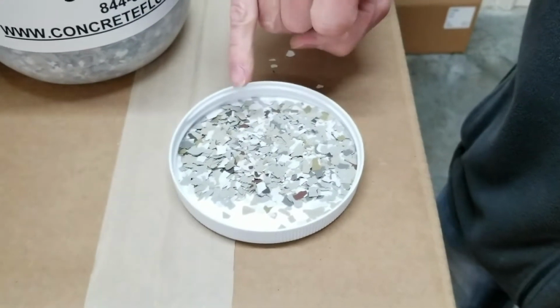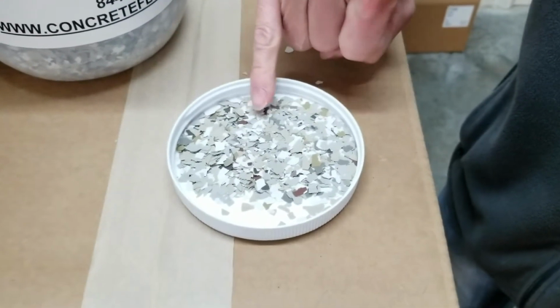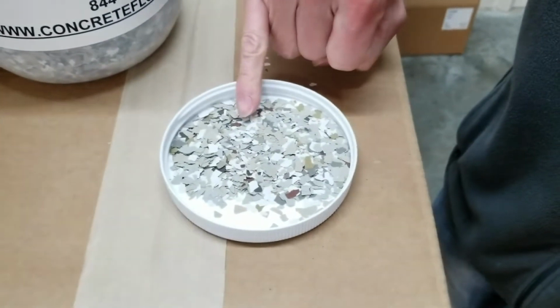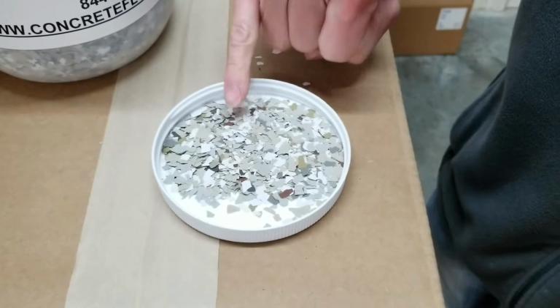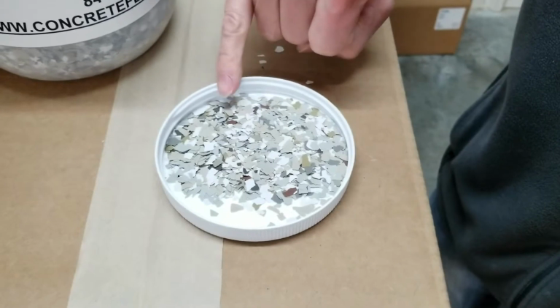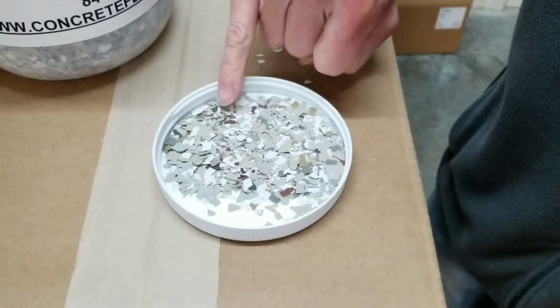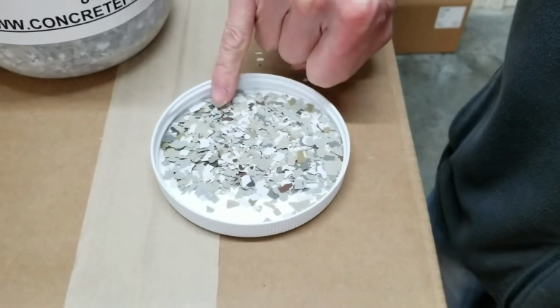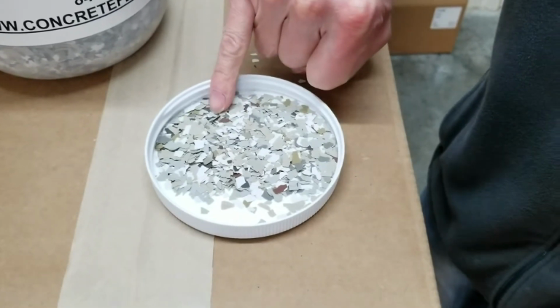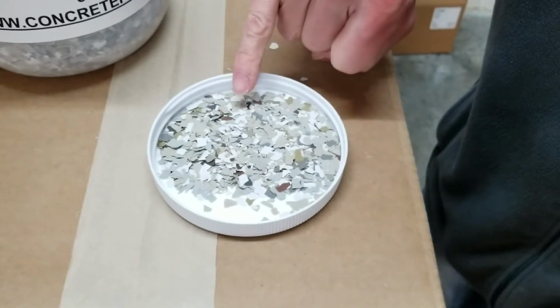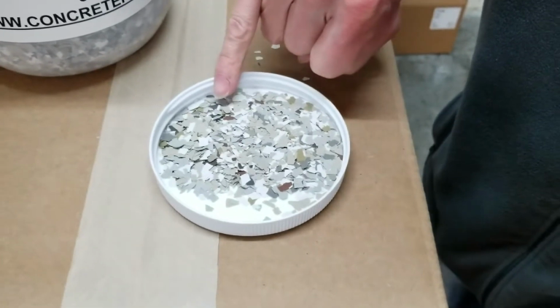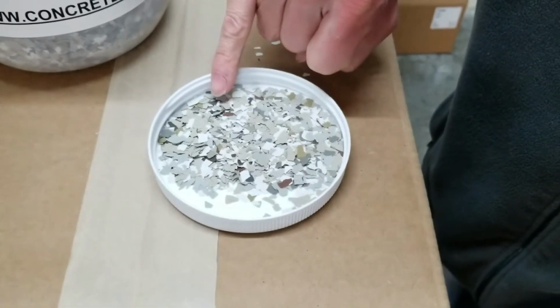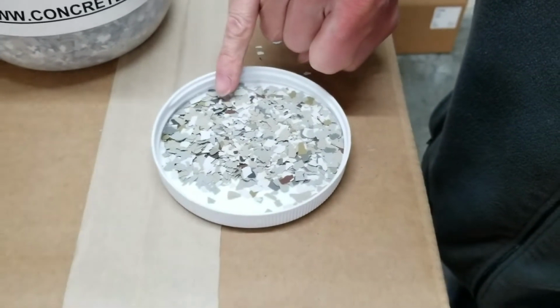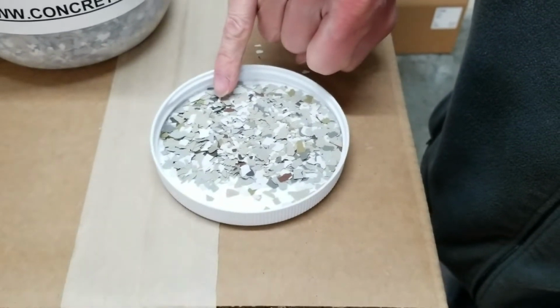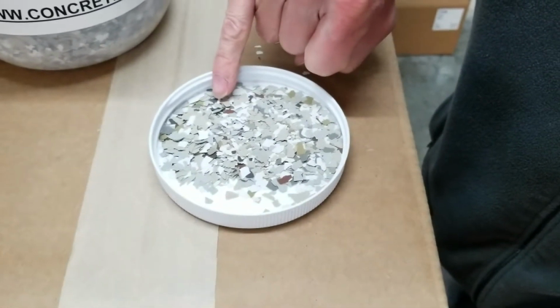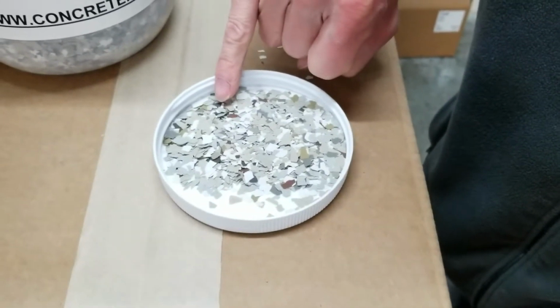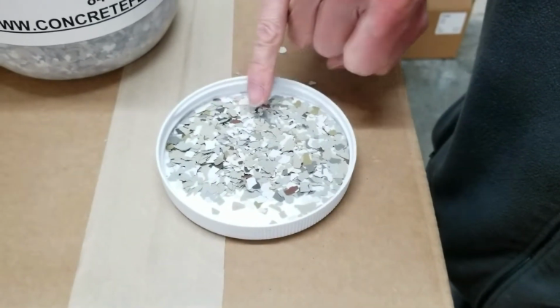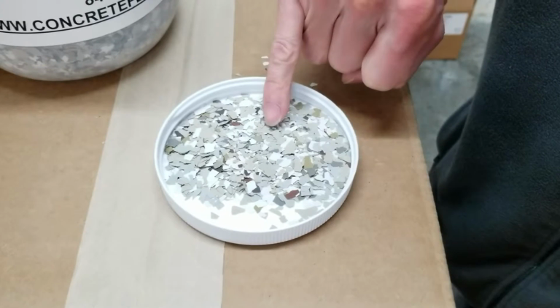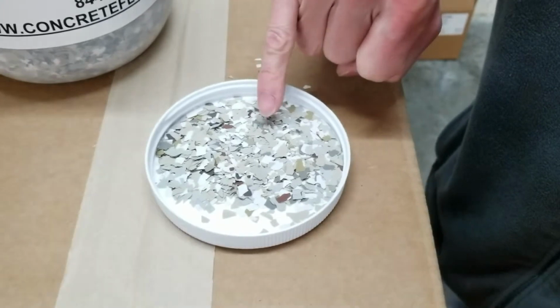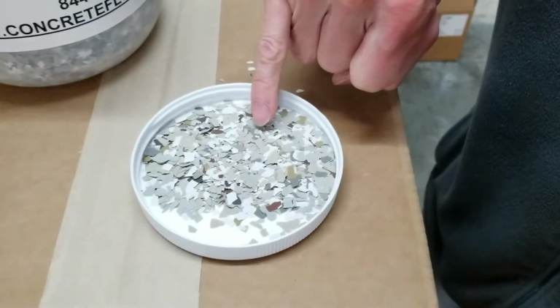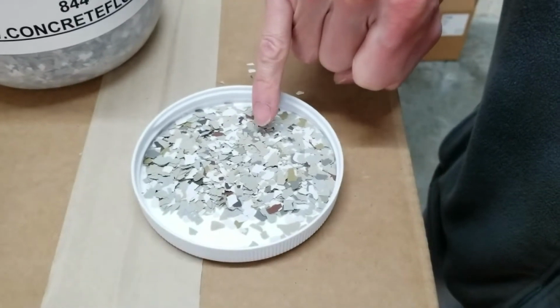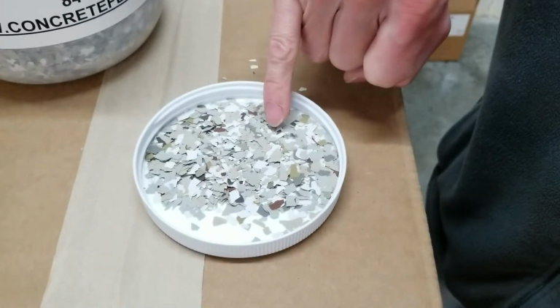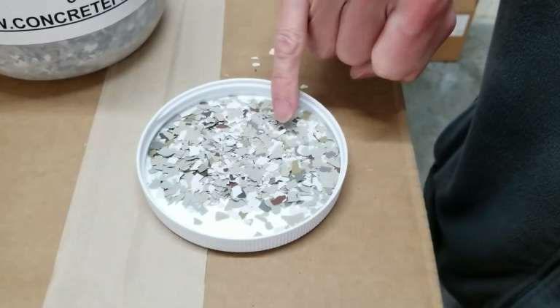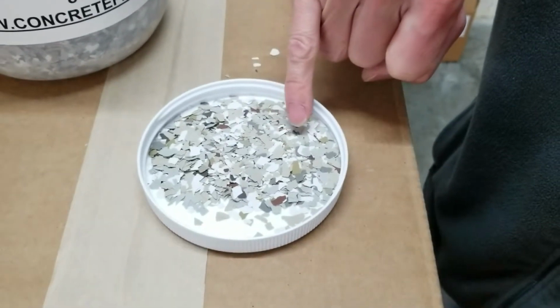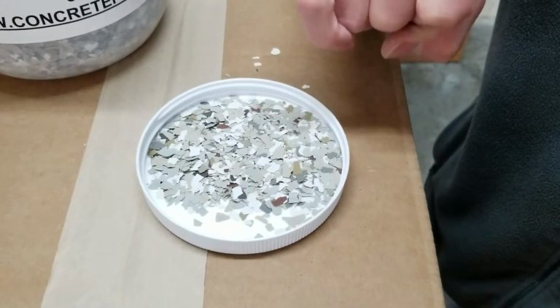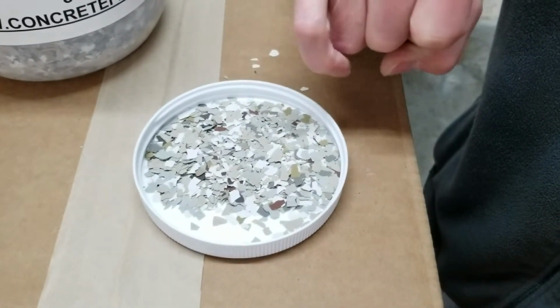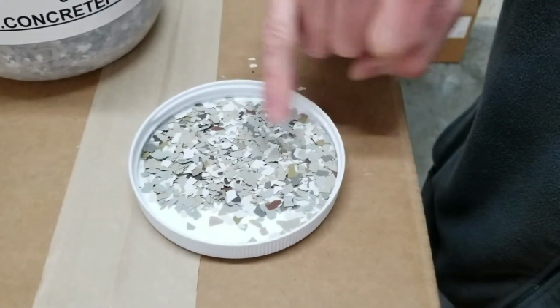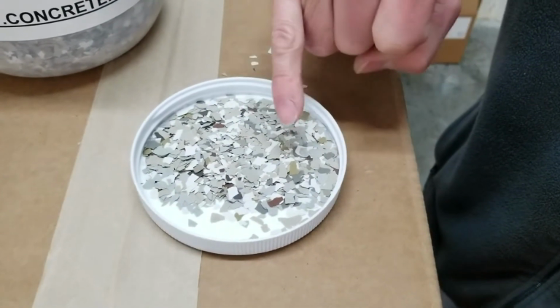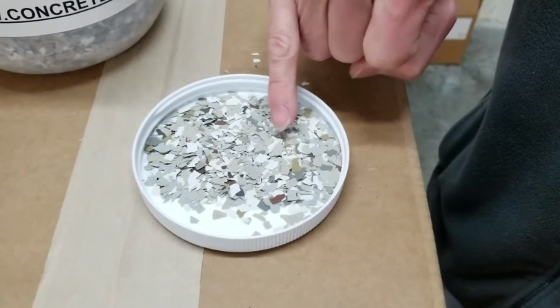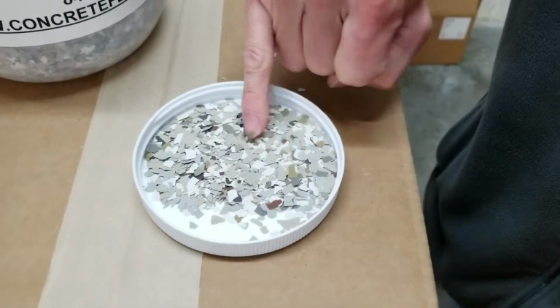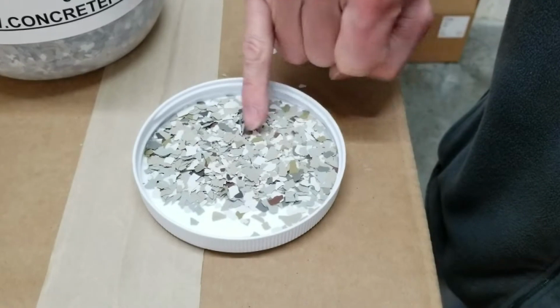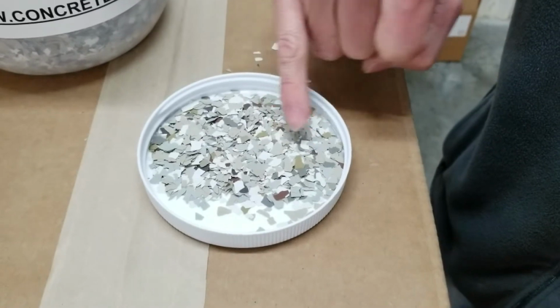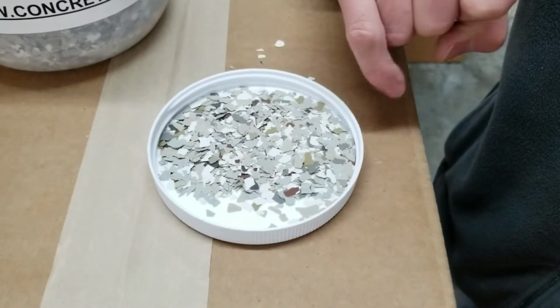As you can see, there's some maroon in here, some darker grayish brown, khaki, a gray, a white. So there's multiple colors as you can see in this product.